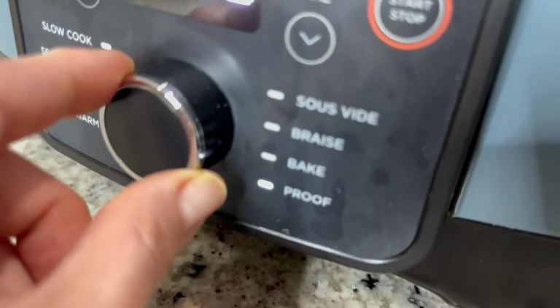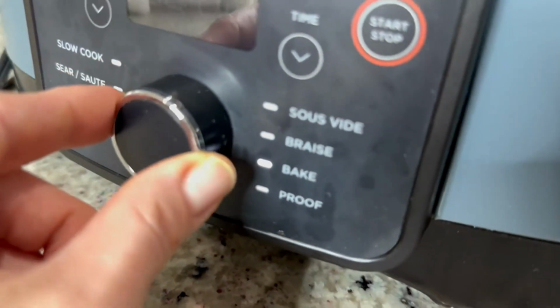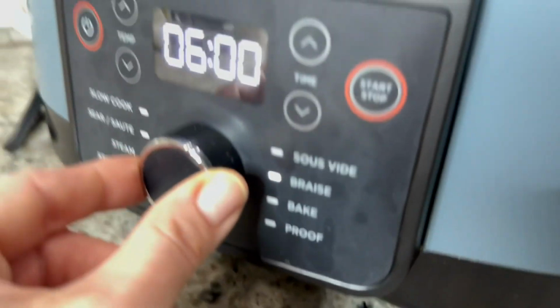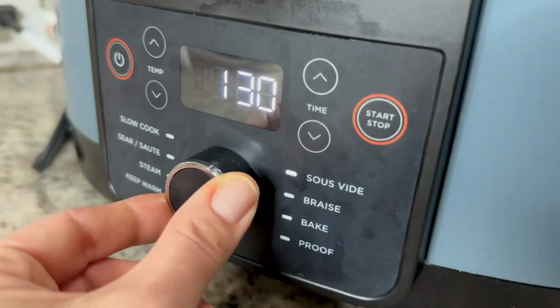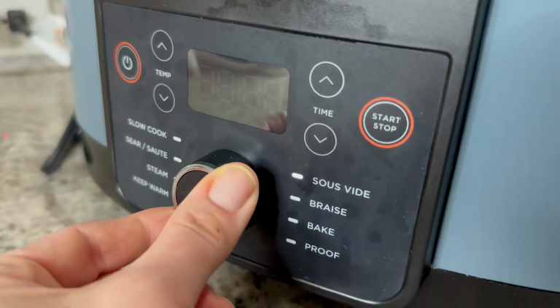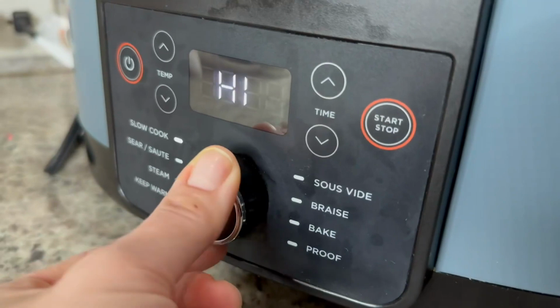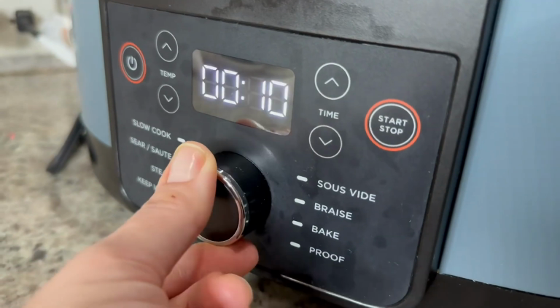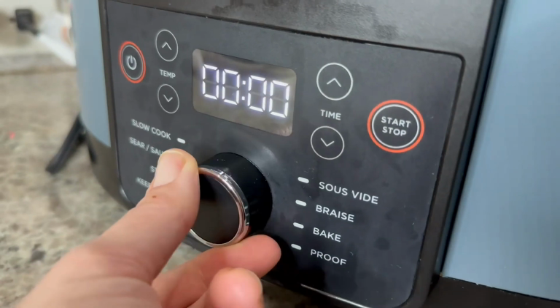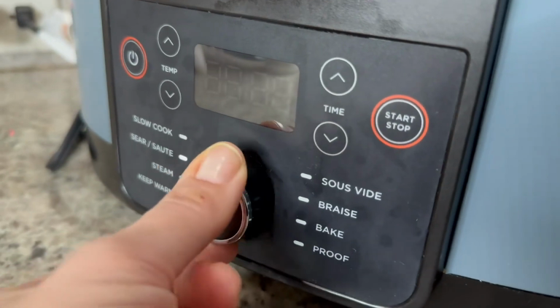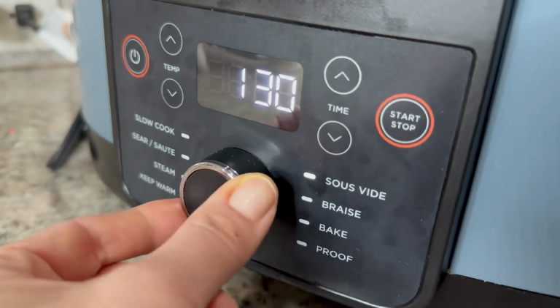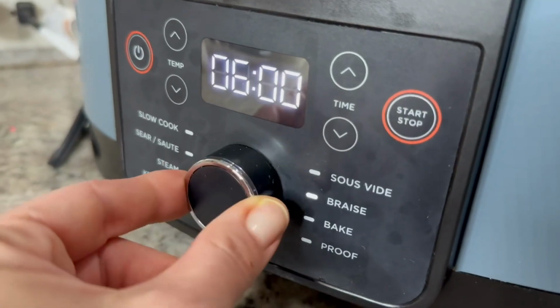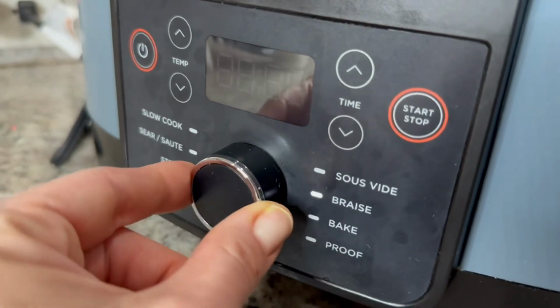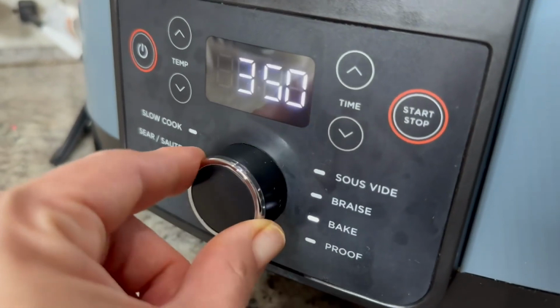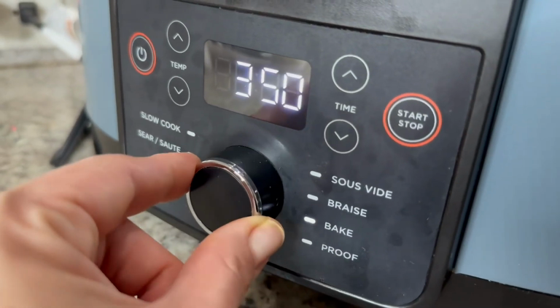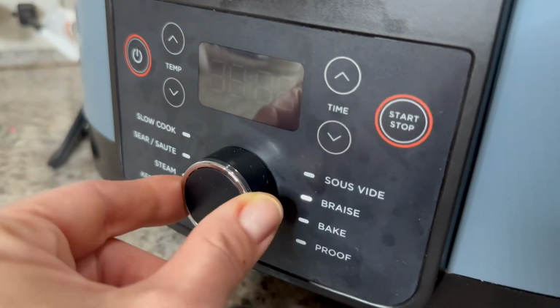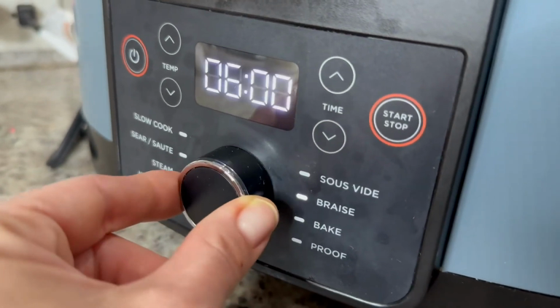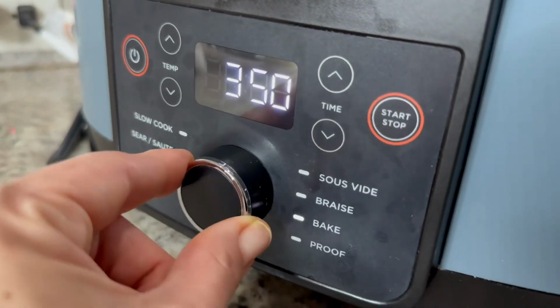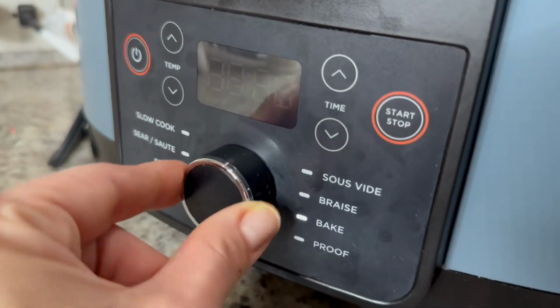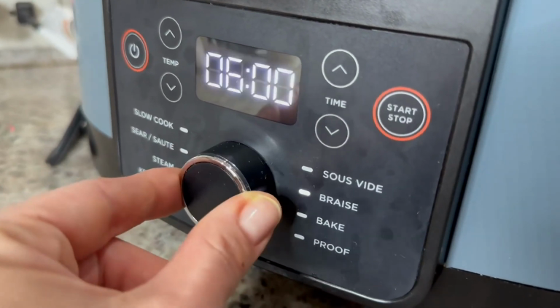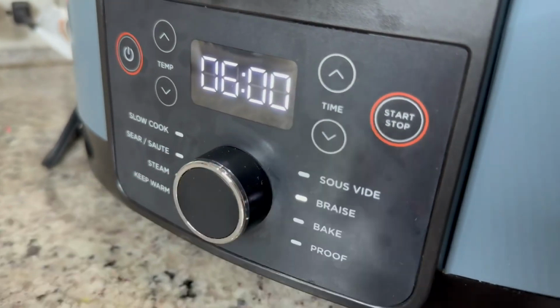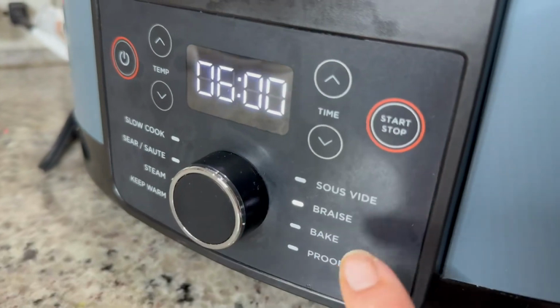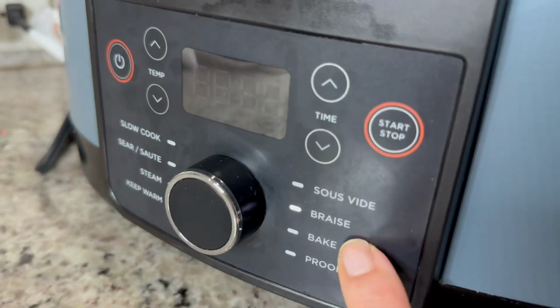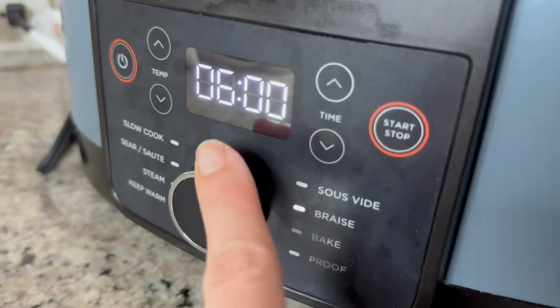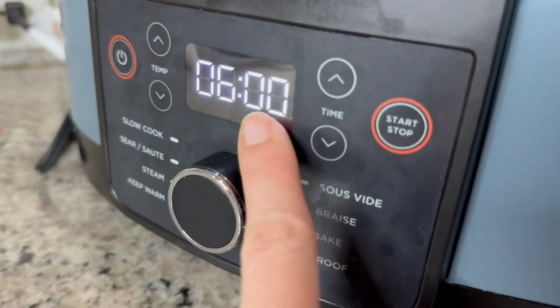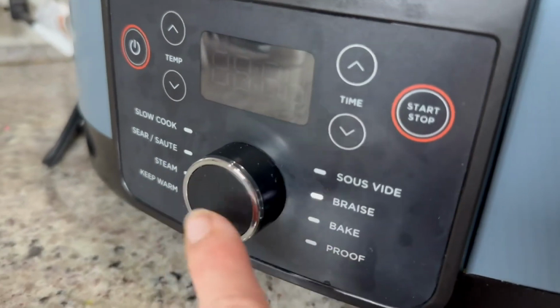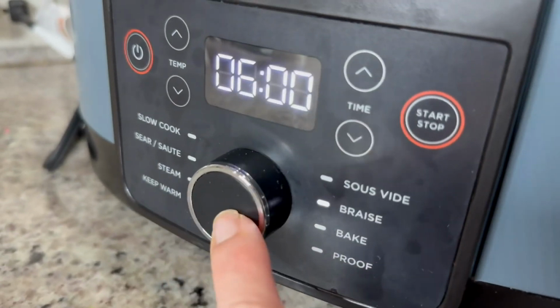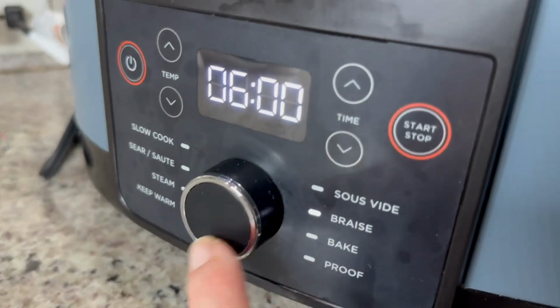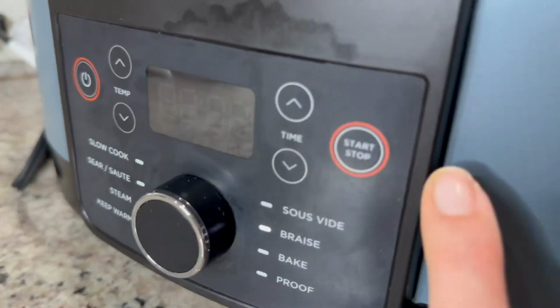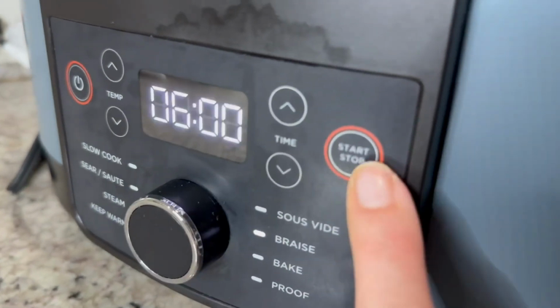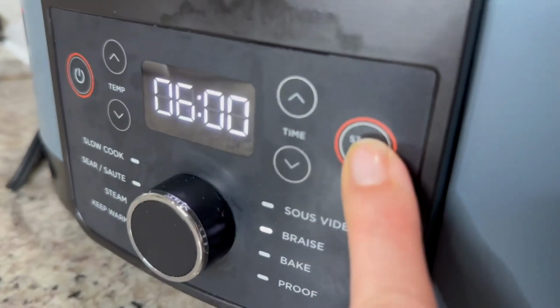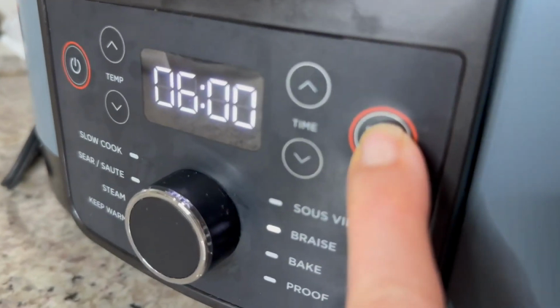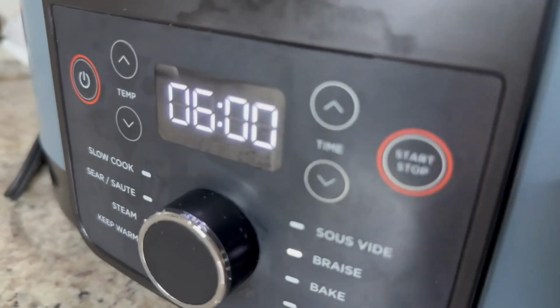I absolutely love it. It's got a gorgeous glass lid, a spoon rest which is really cool. It is nonstick and you can even pull the insert out to finish baking in the oven. Let's just turn it on real quick.